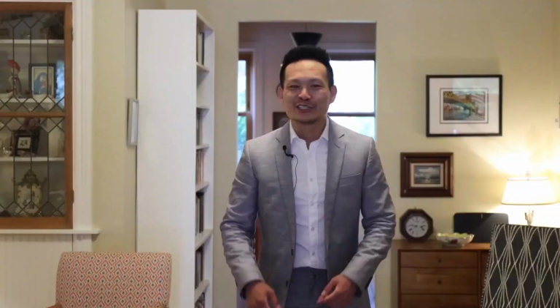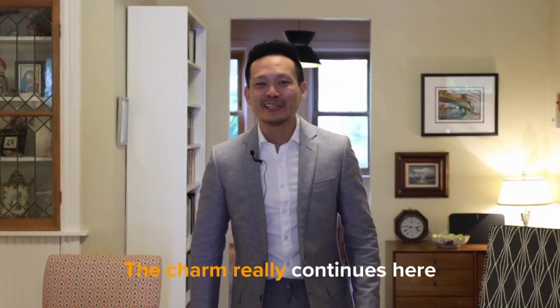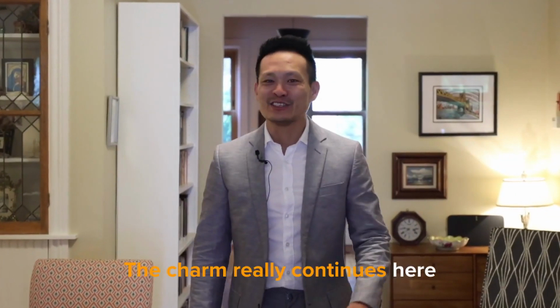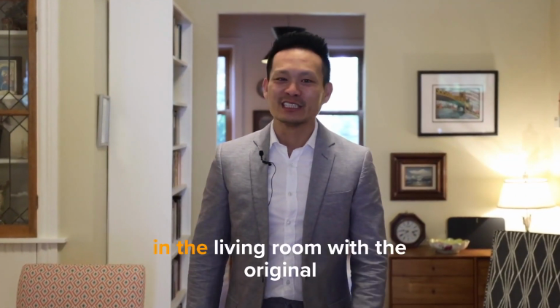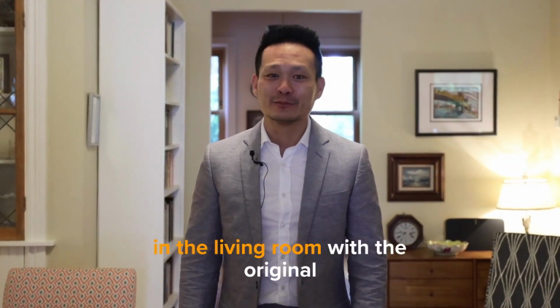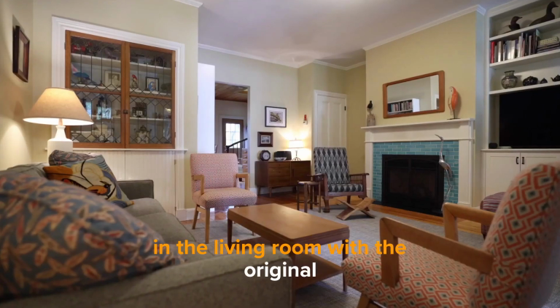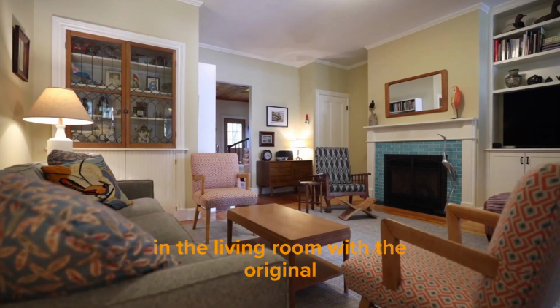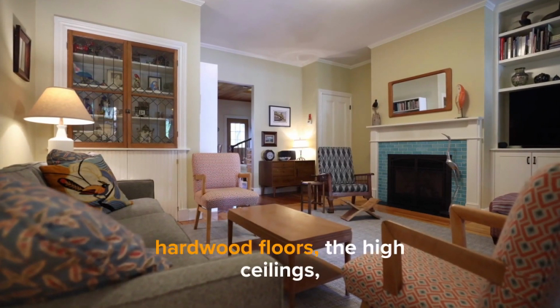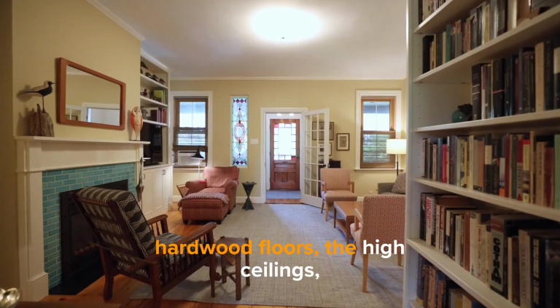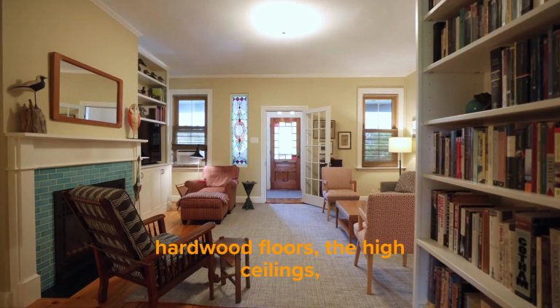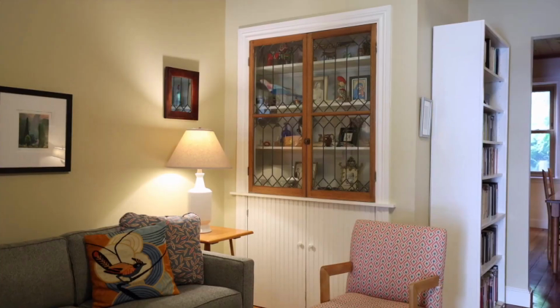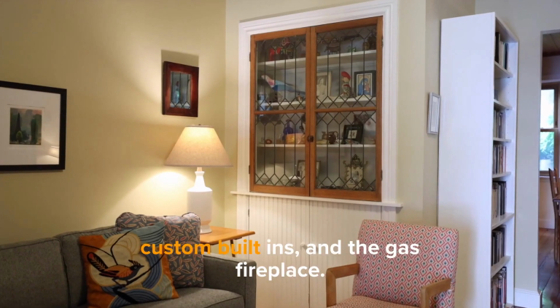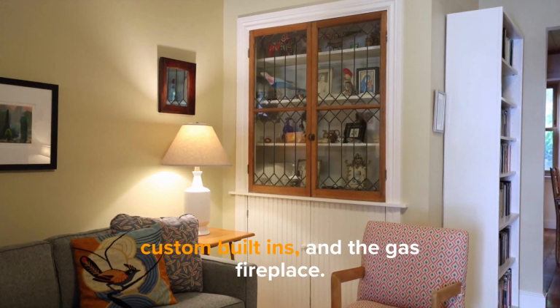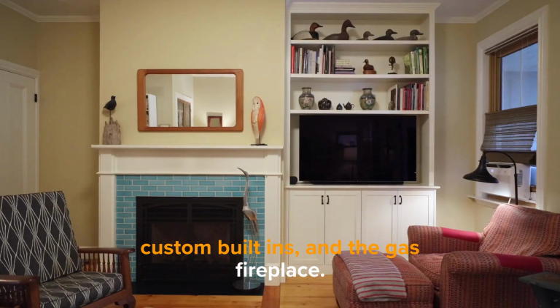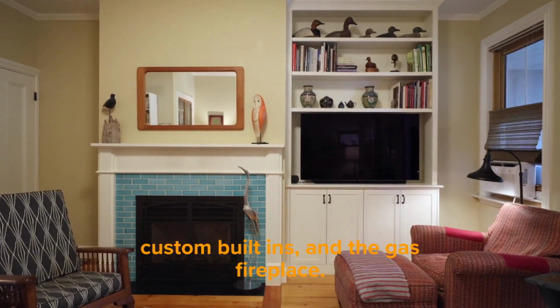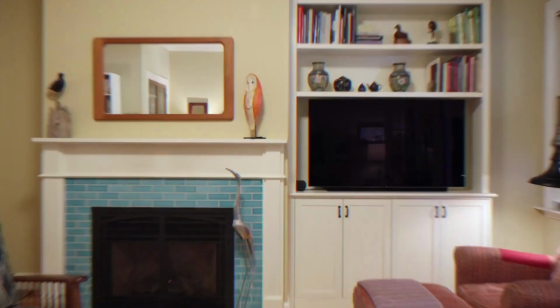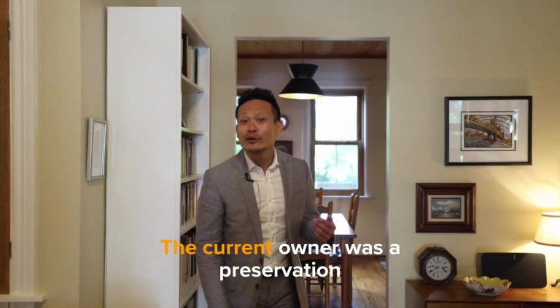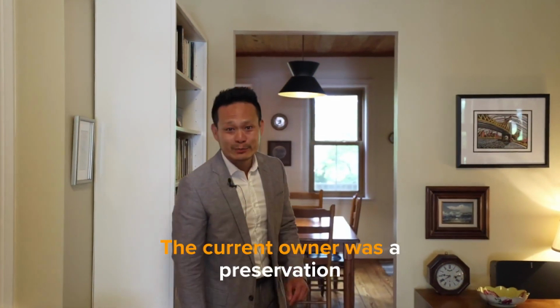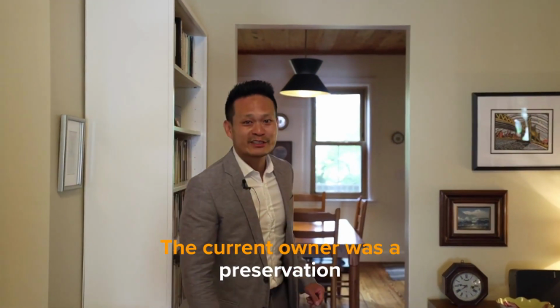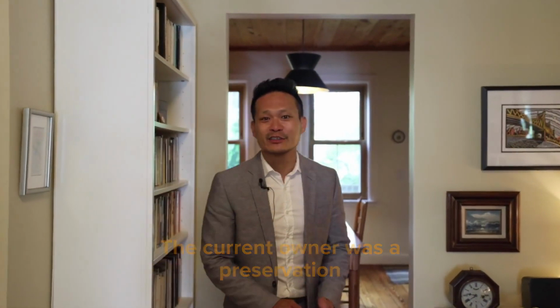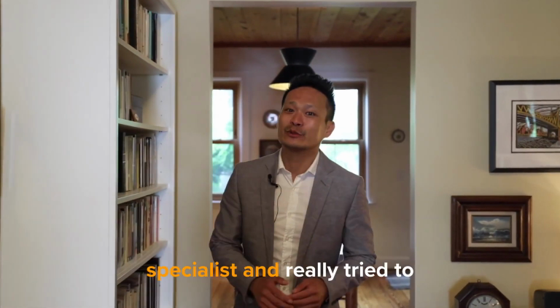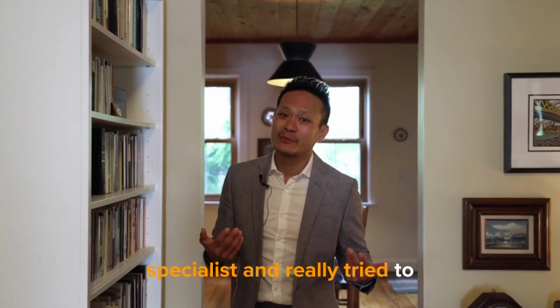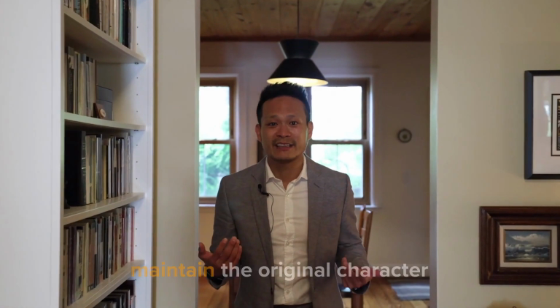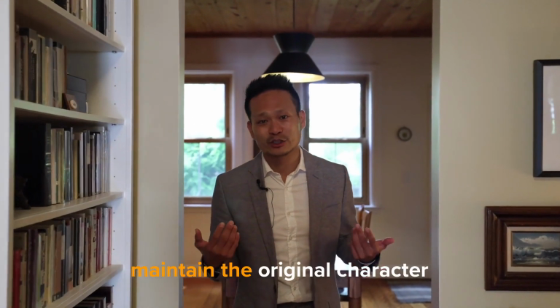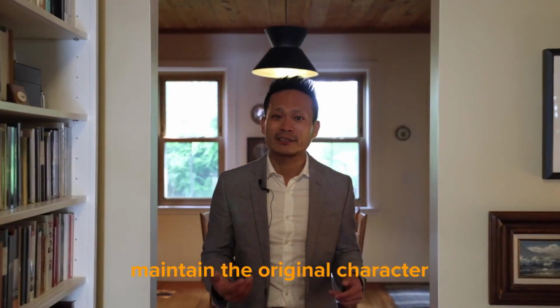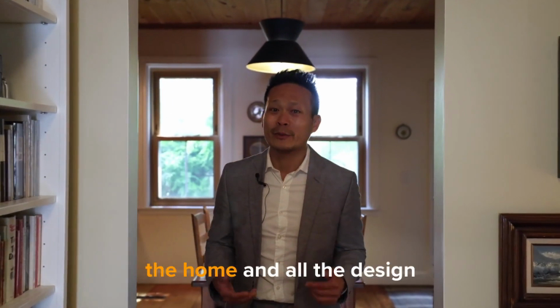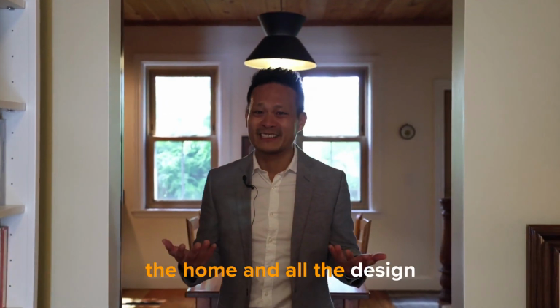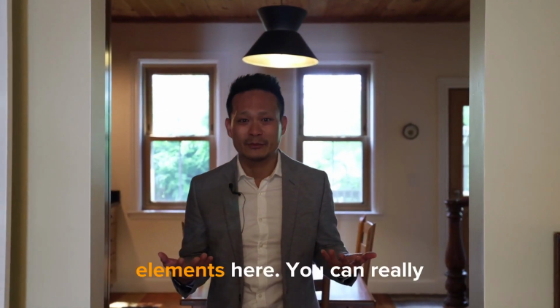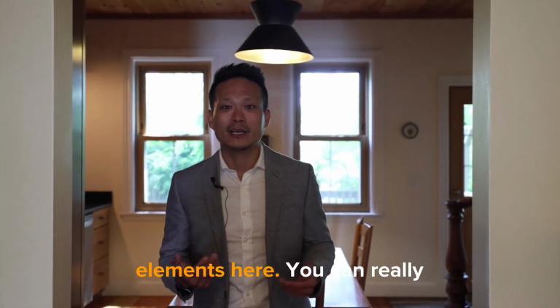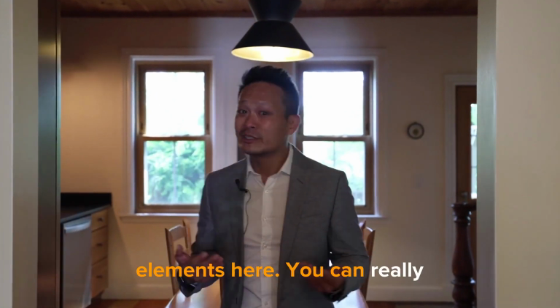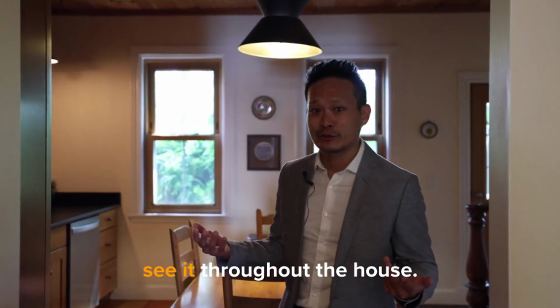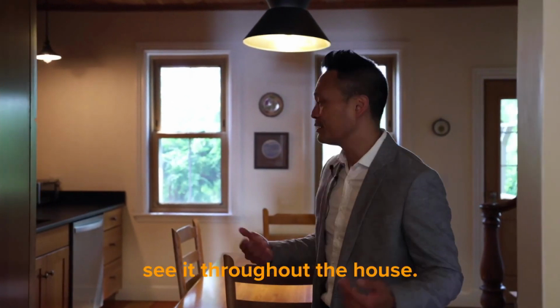The charm really continues here in the living room with the original hardwood floors, the high ceilings, custom built-ins, and the gas fireplace. The current owner was a preservation specialist and really tried to maintain the original character of the home and all the design elements here. You can really see it throughout the house.